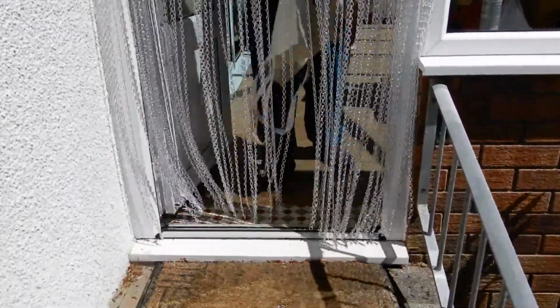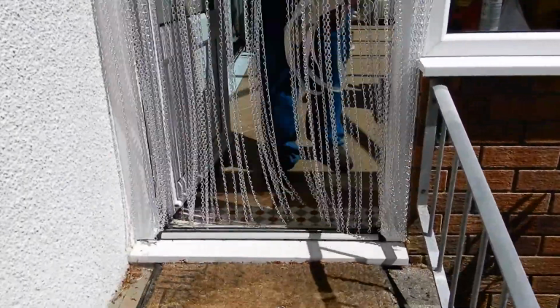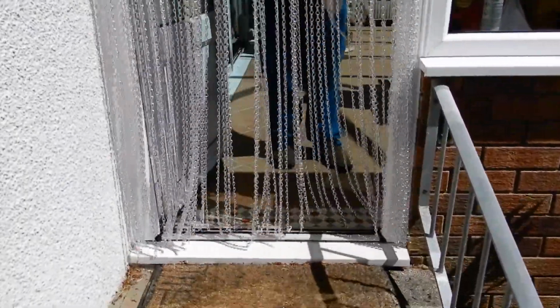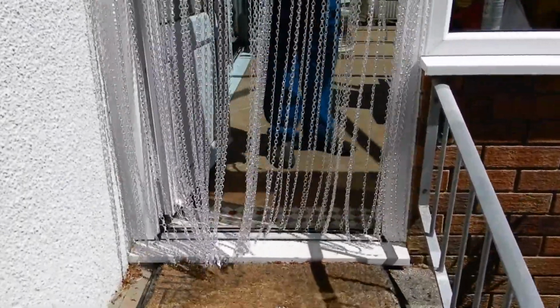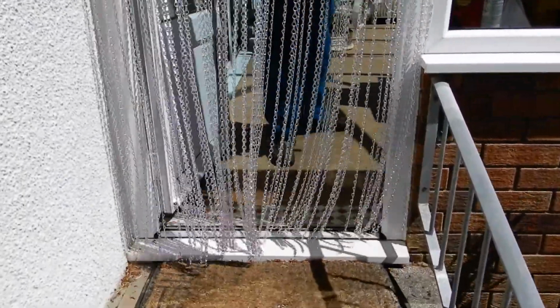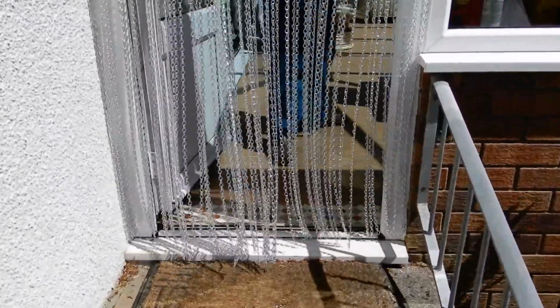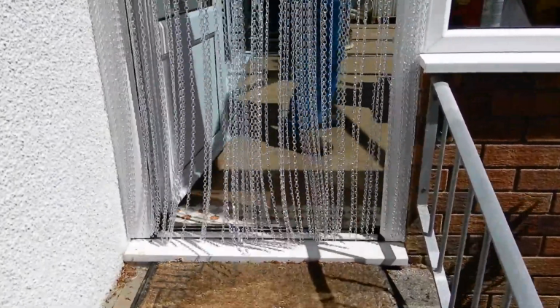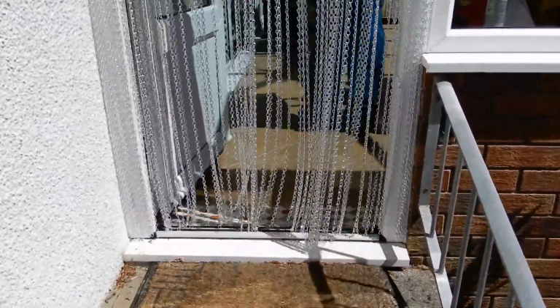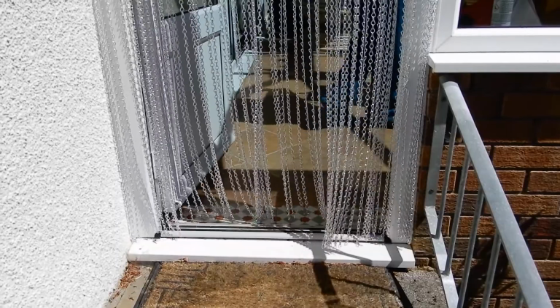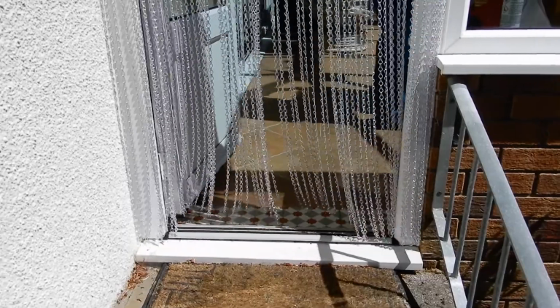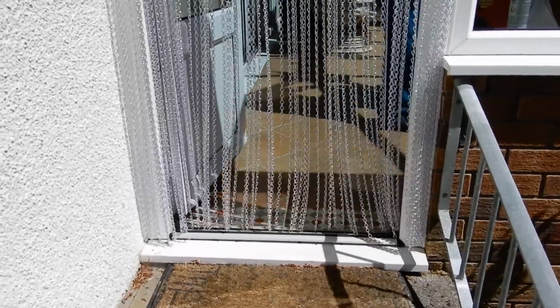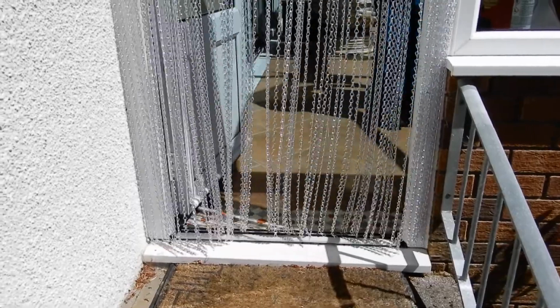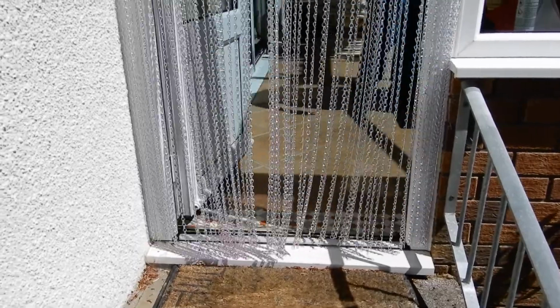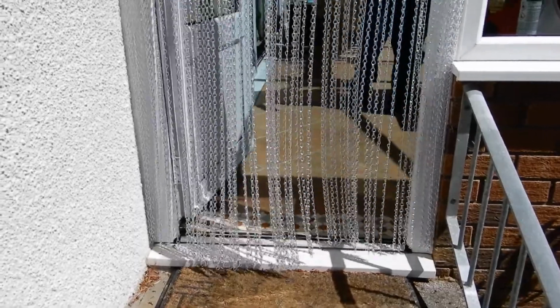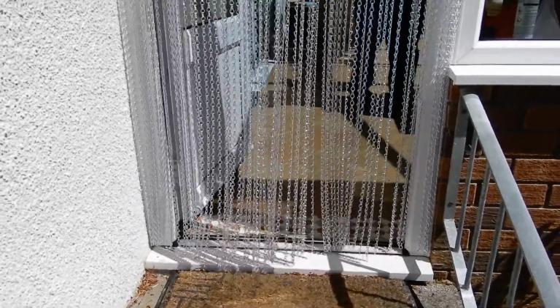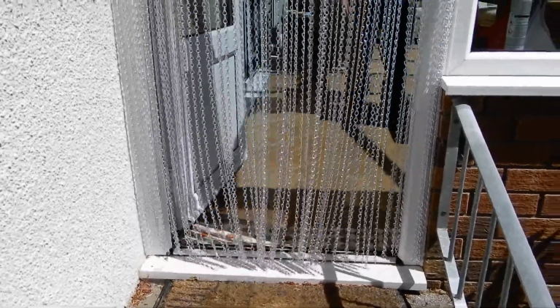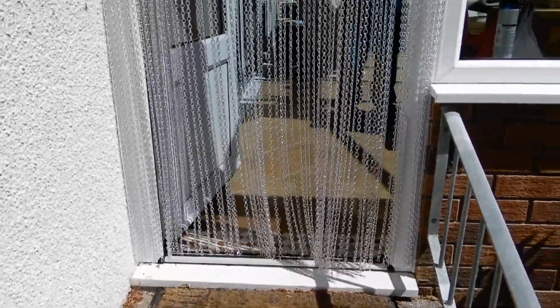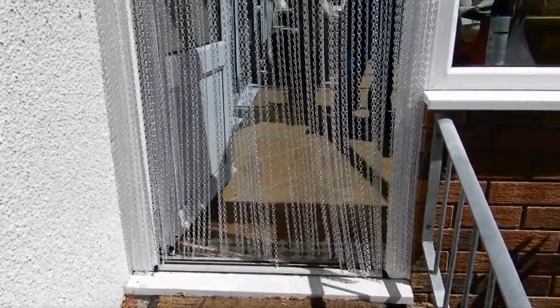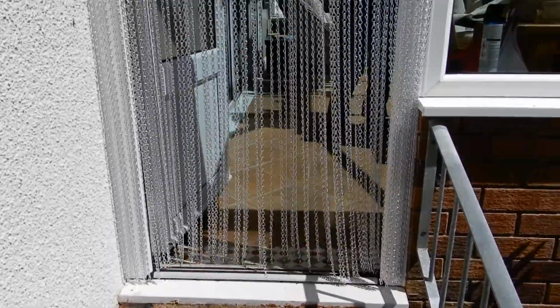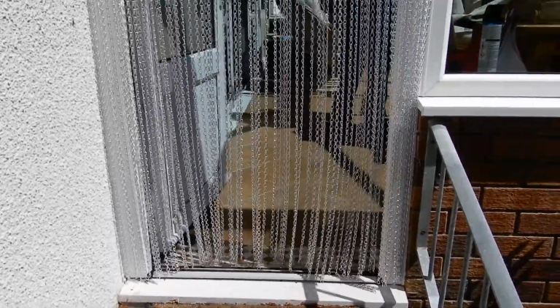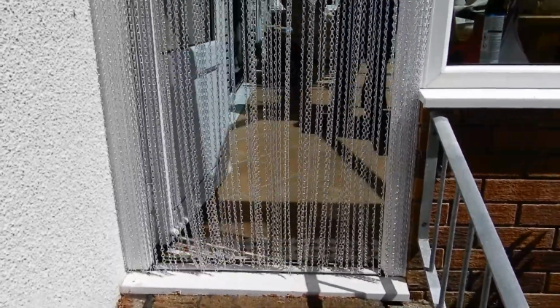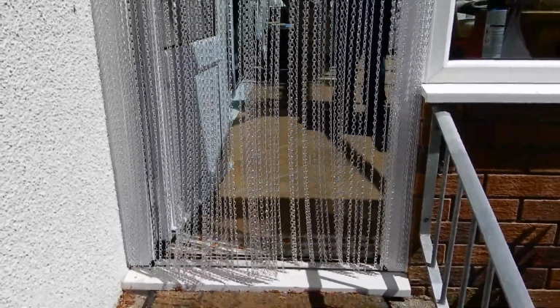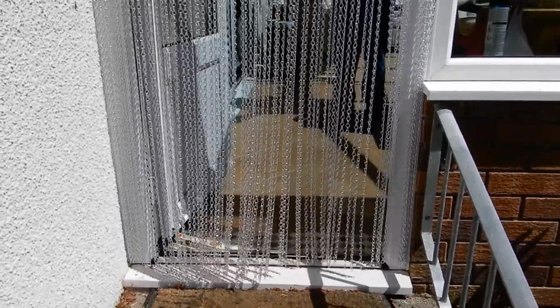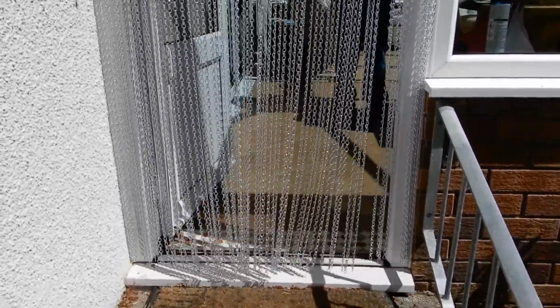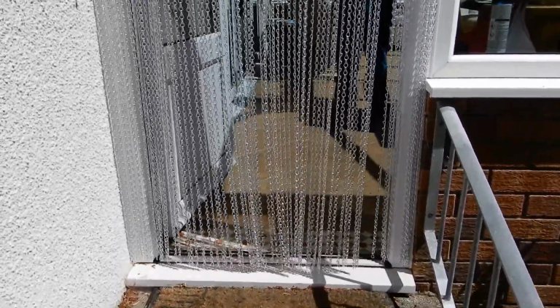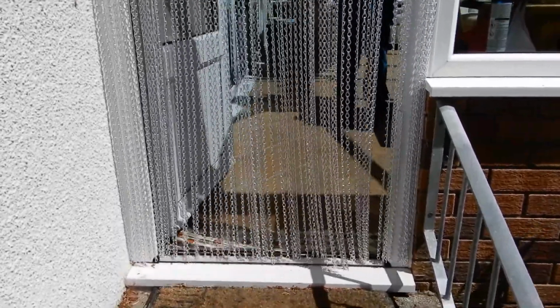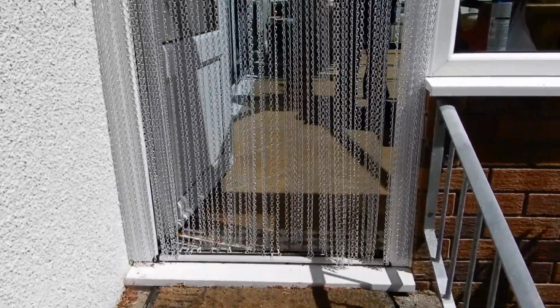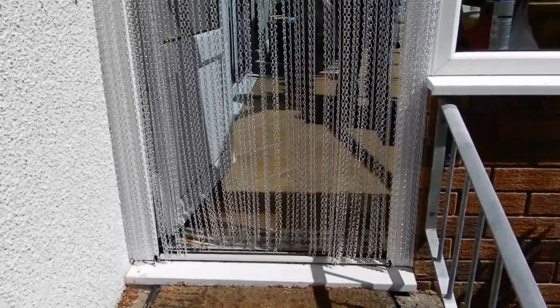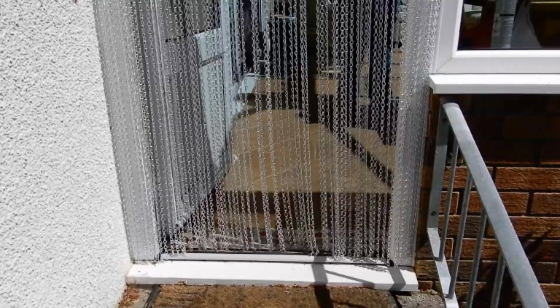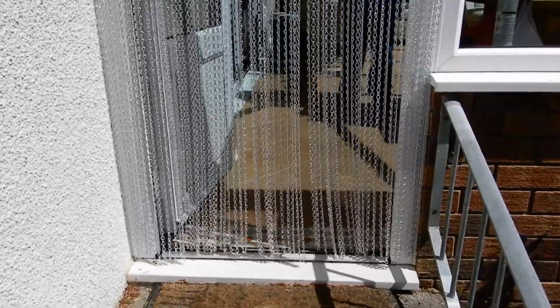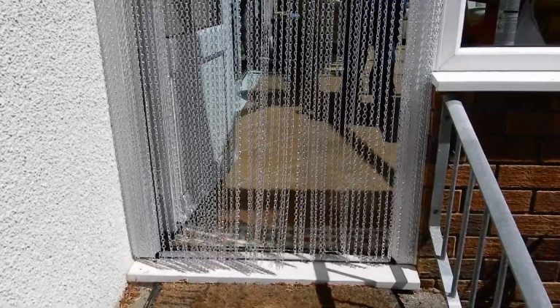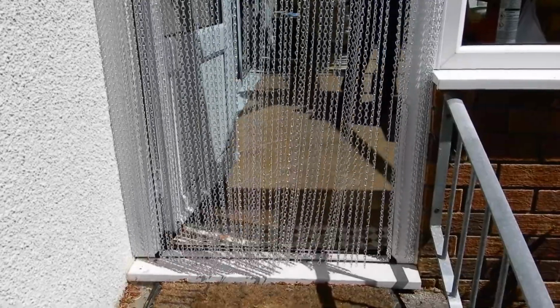We had to remove five links per chain to get it to the right length so that it wasn't sitting on the doorstep. But it does an absolutely brilliant job.